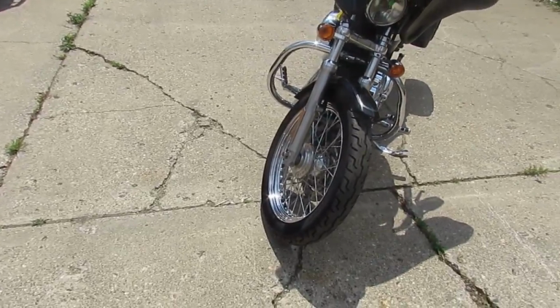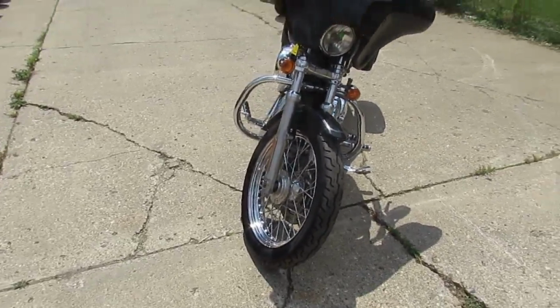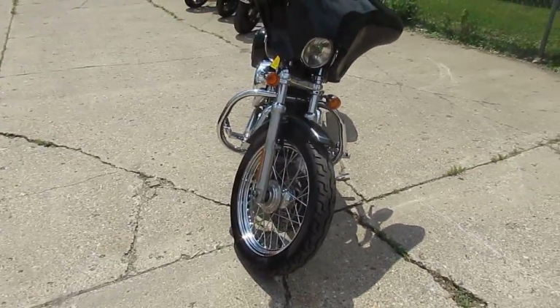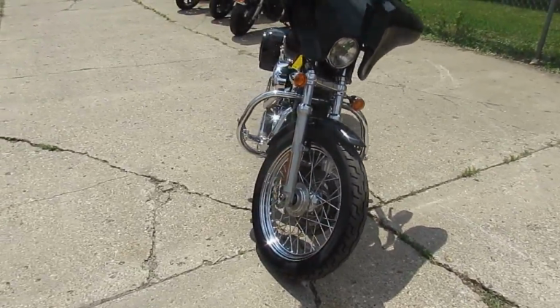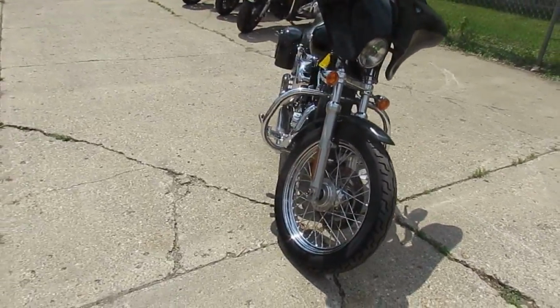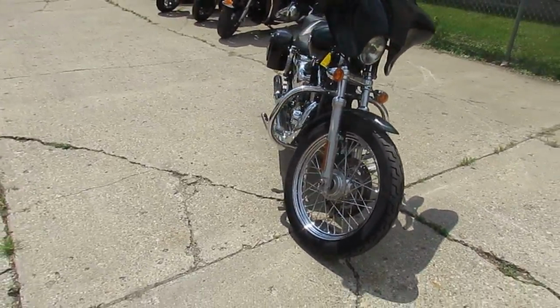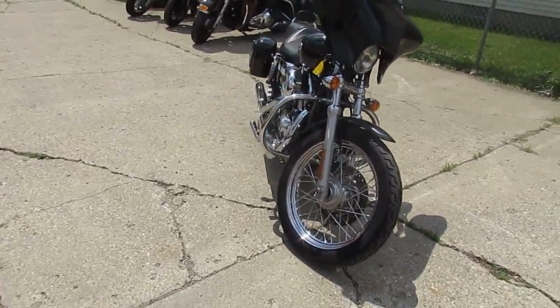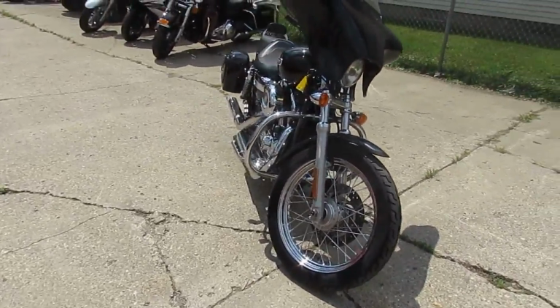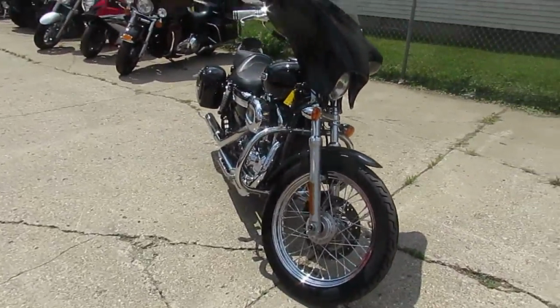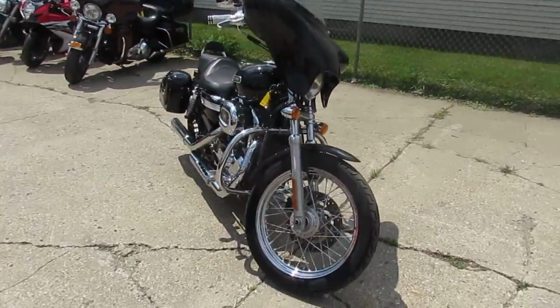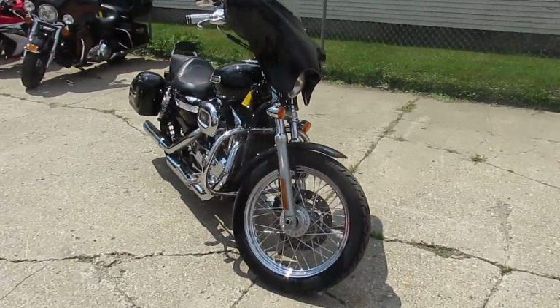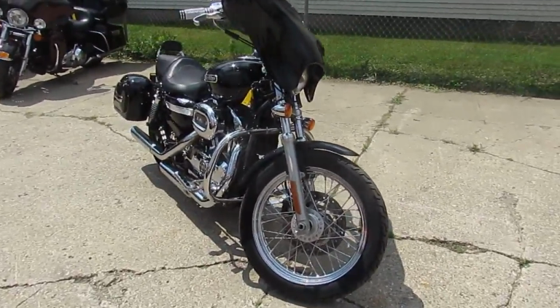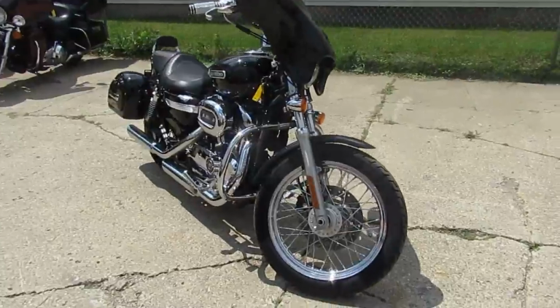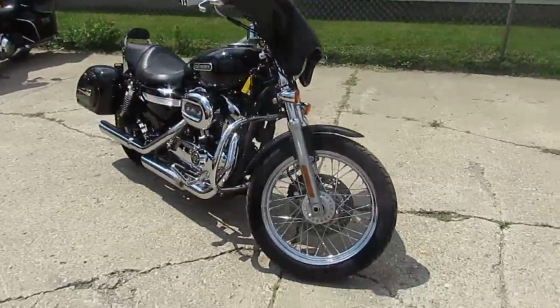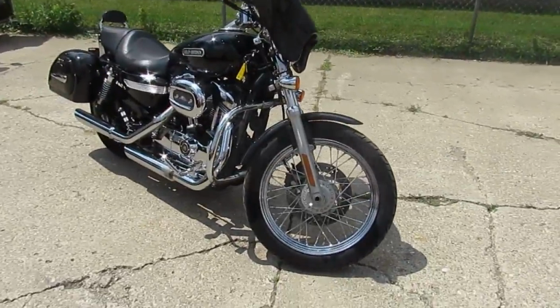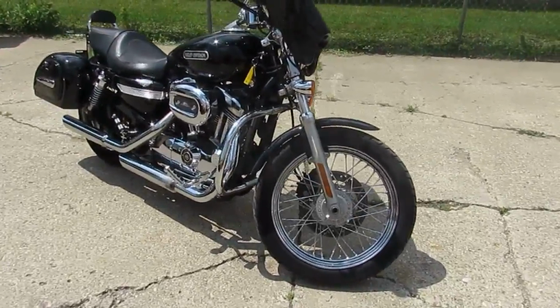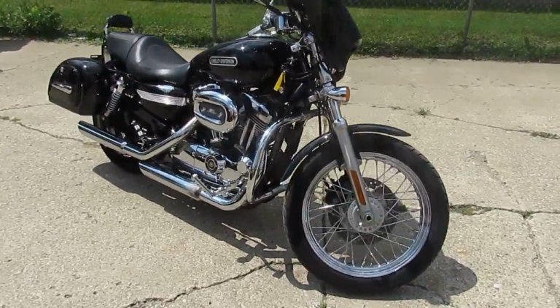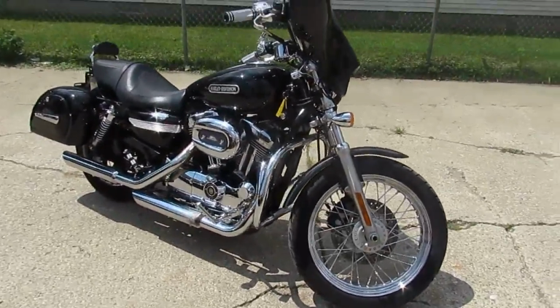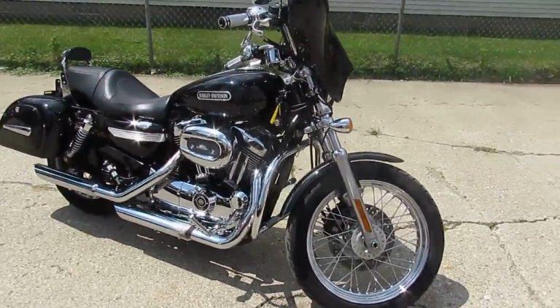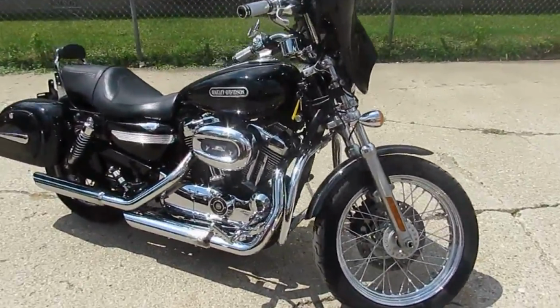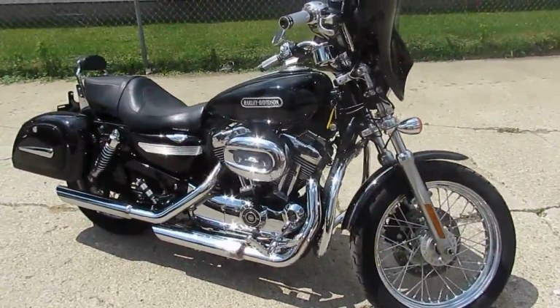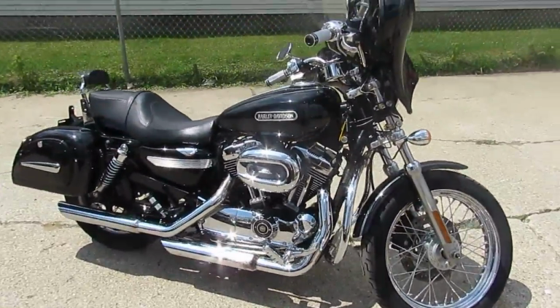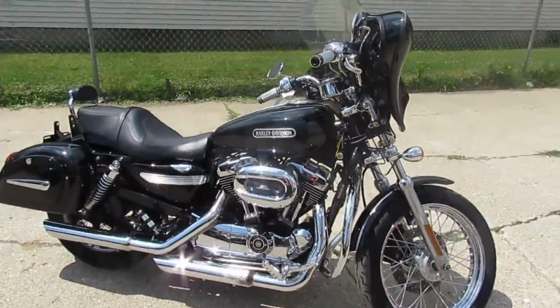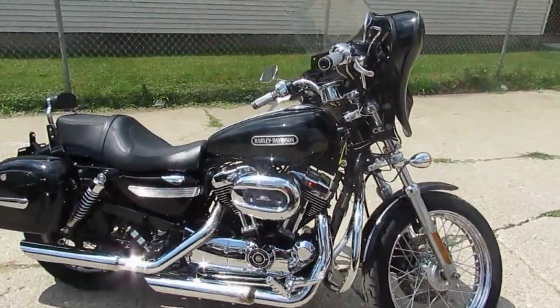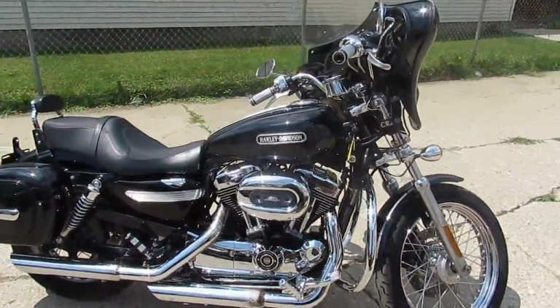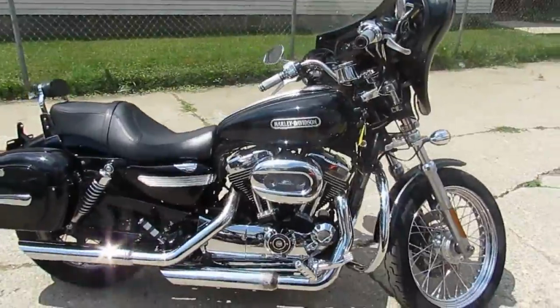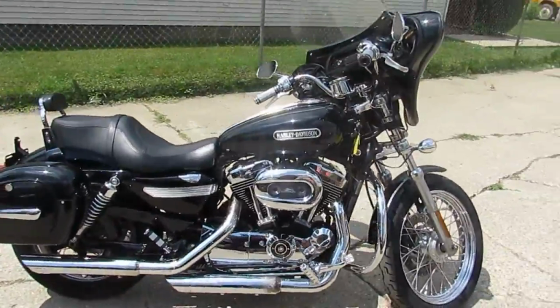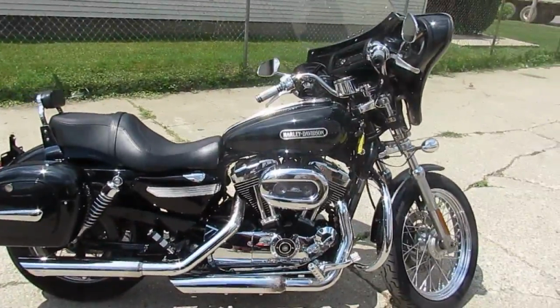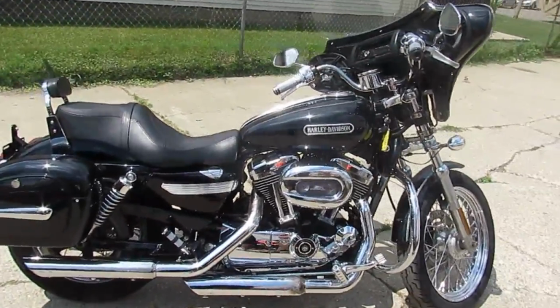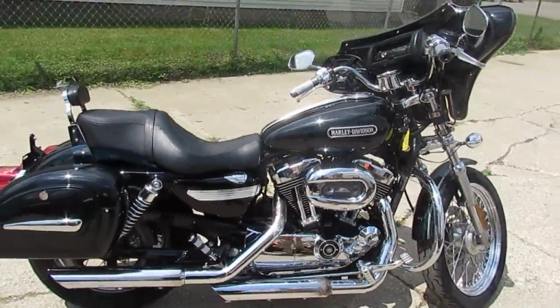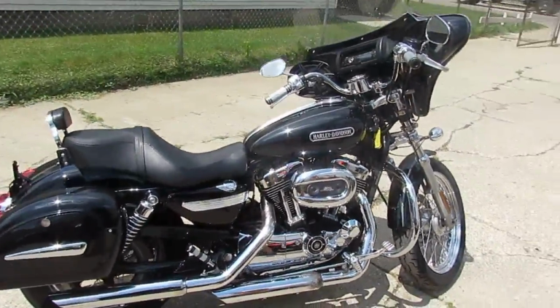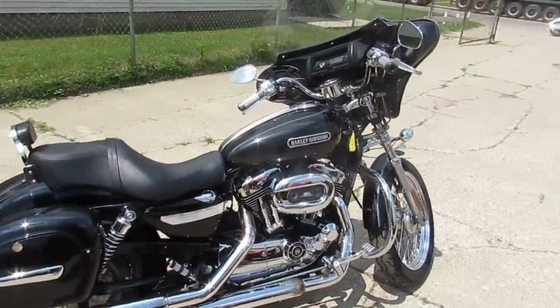This one is a 2008 Harley-Davidson XL 1200L. This bike's only got 16,486 miles. We got it priced right at $4,999 — under five grand.